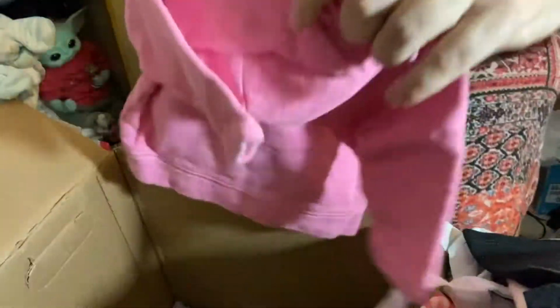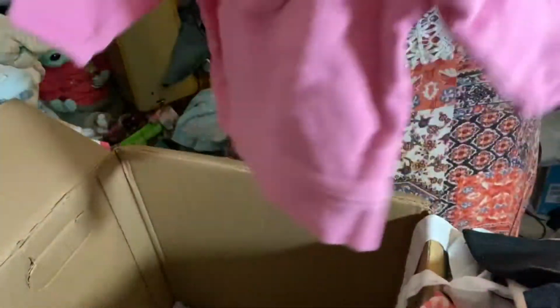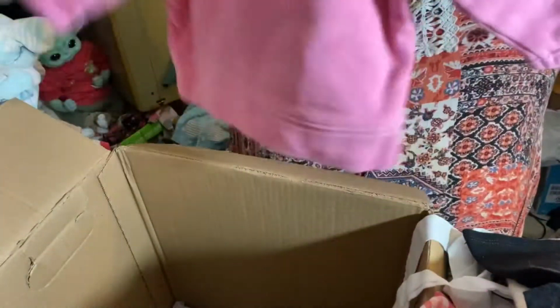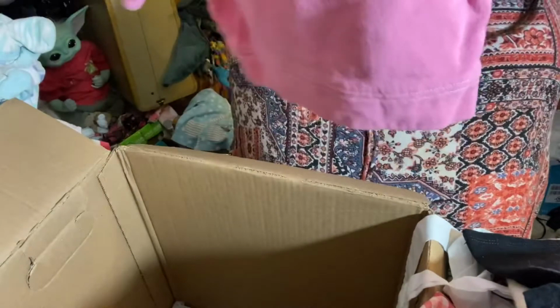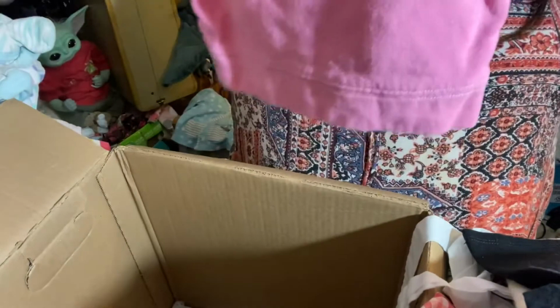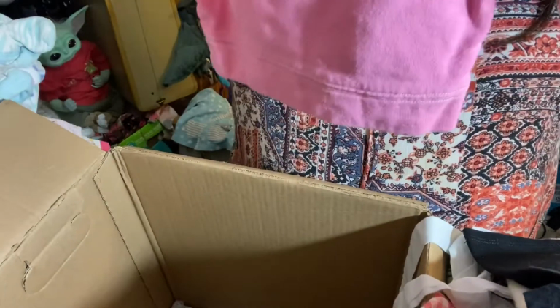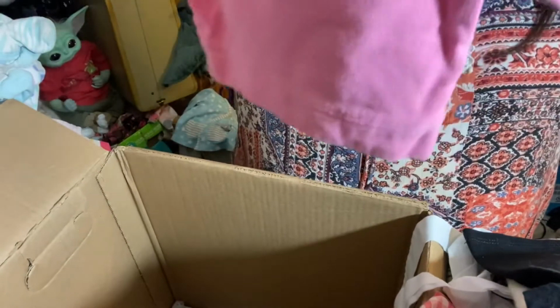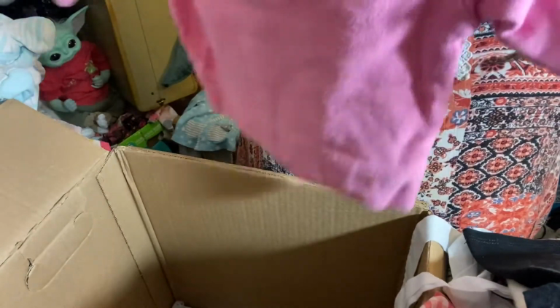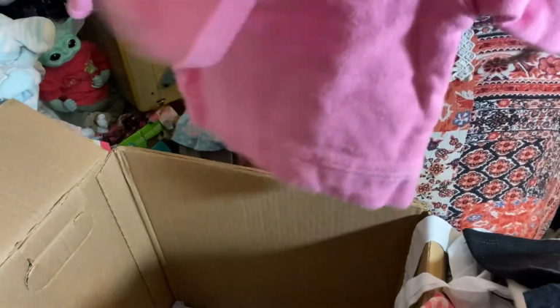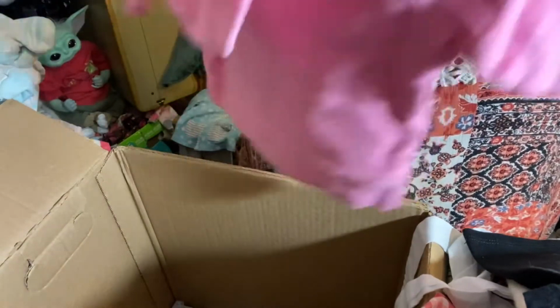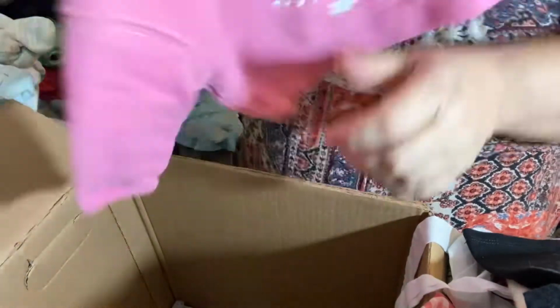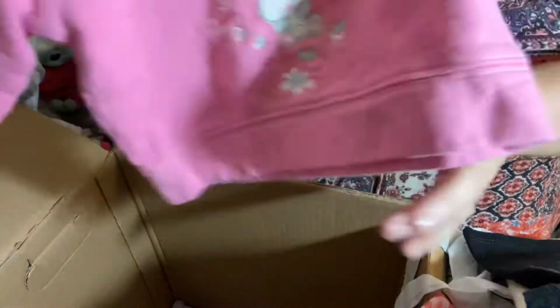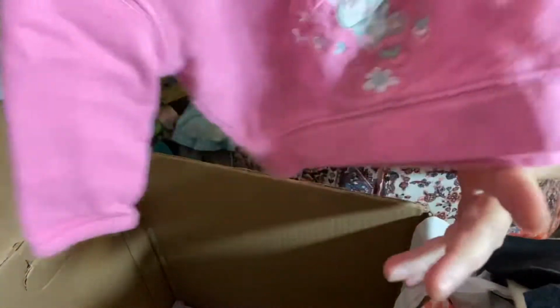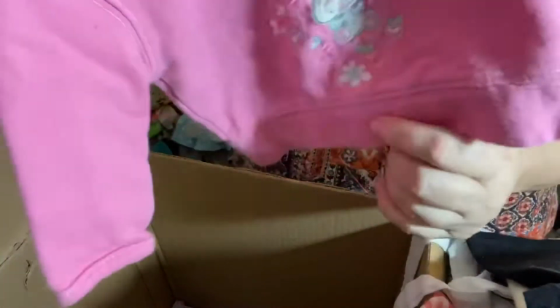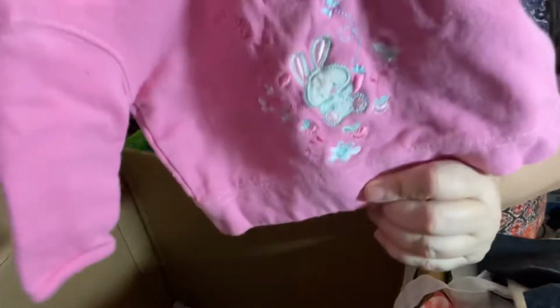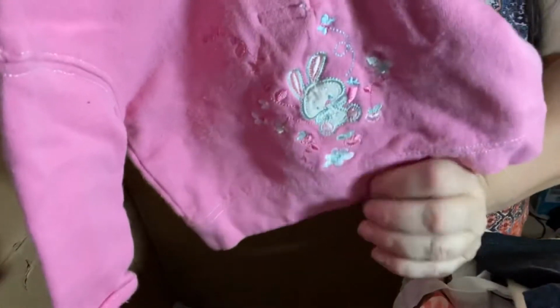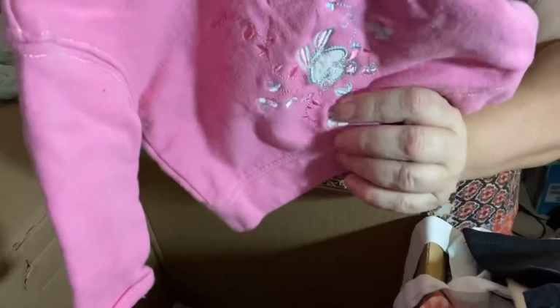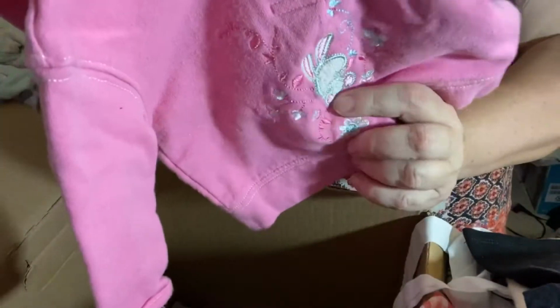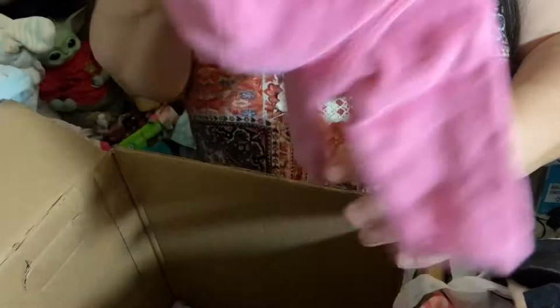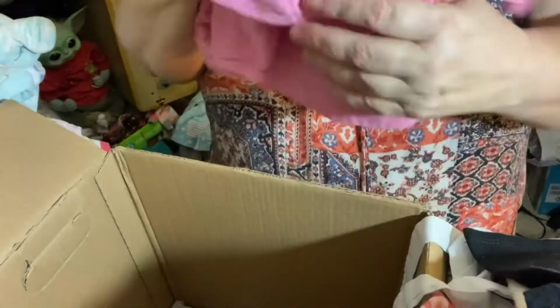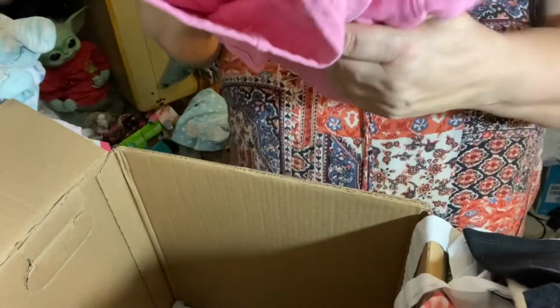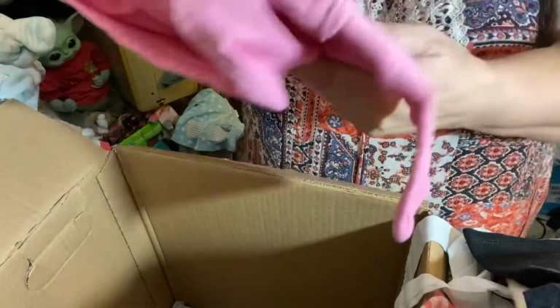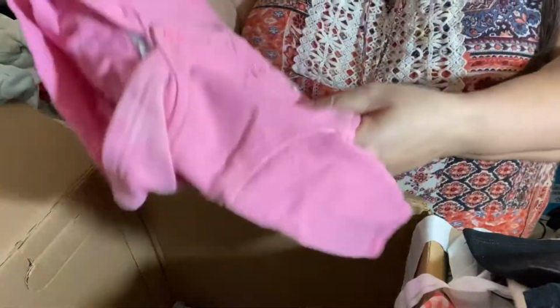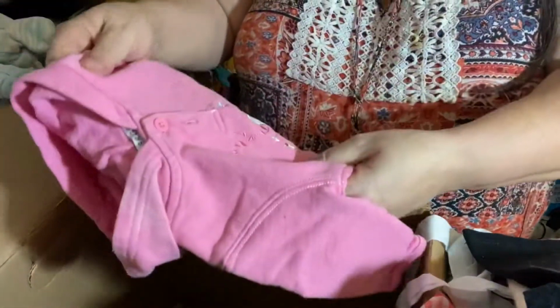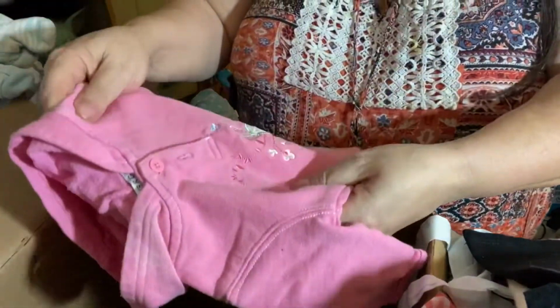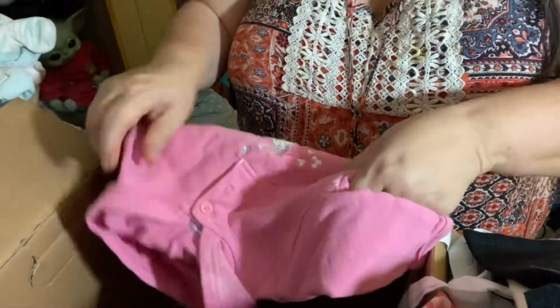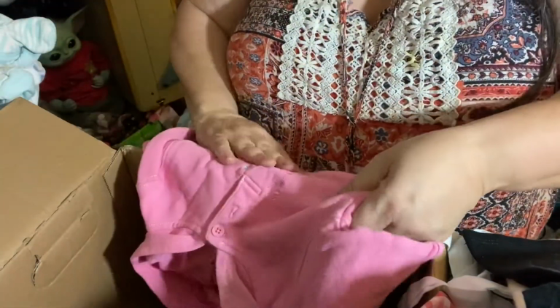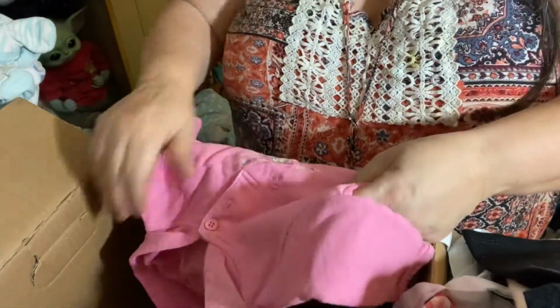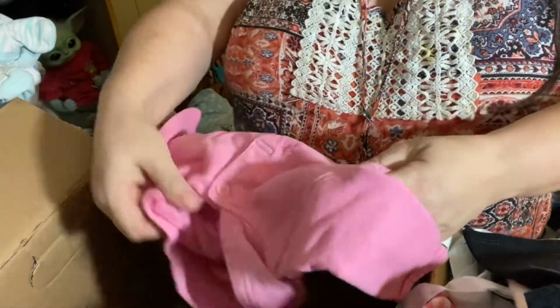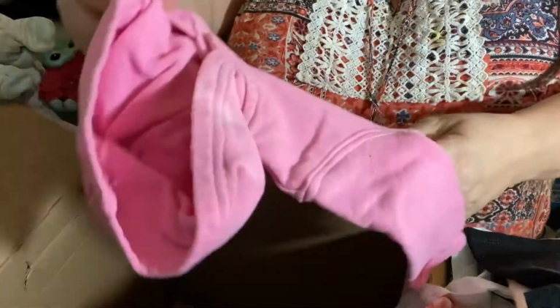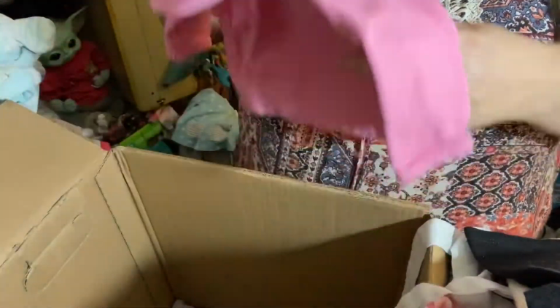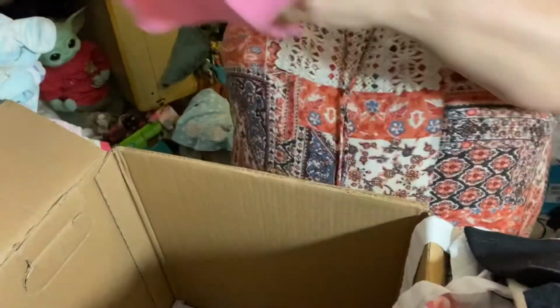An Easter coat with a little bunny on the bottom here — a little Easter bunny. Aw, that's so cute!